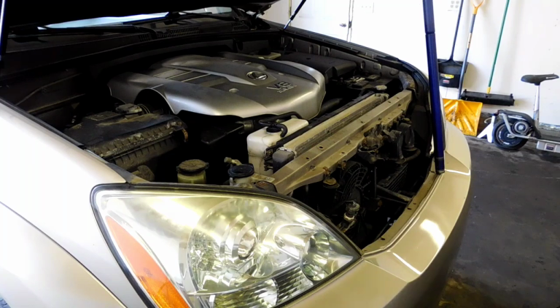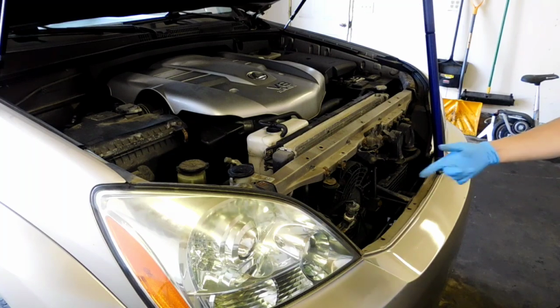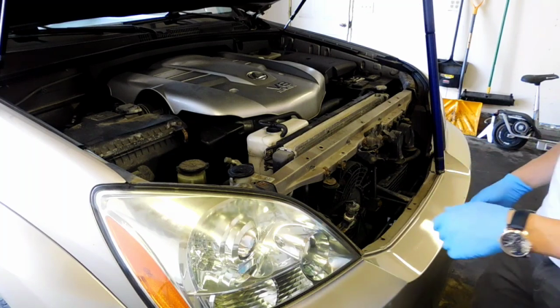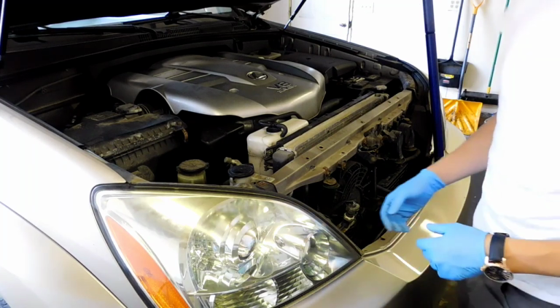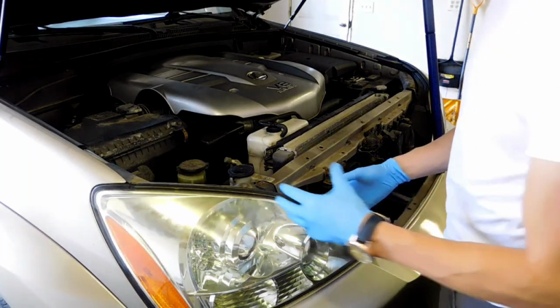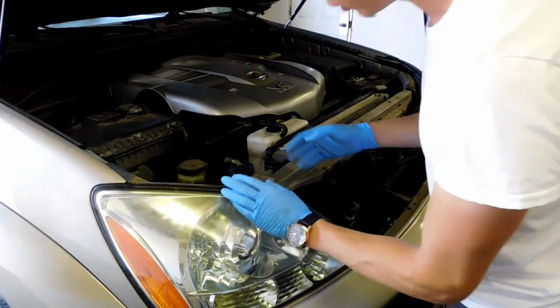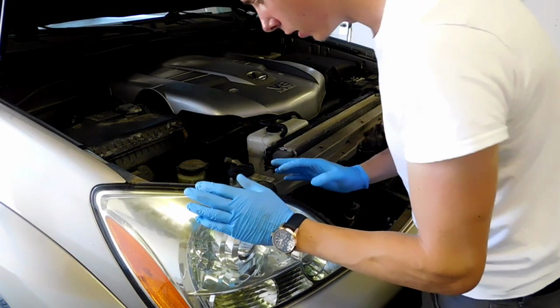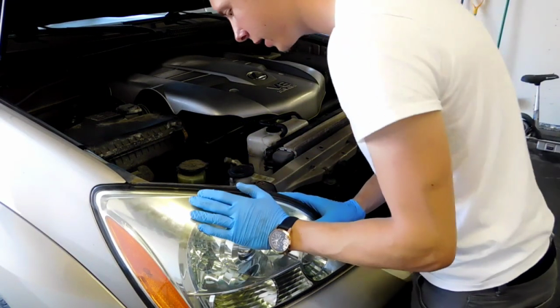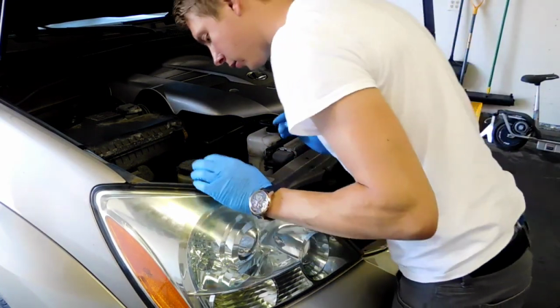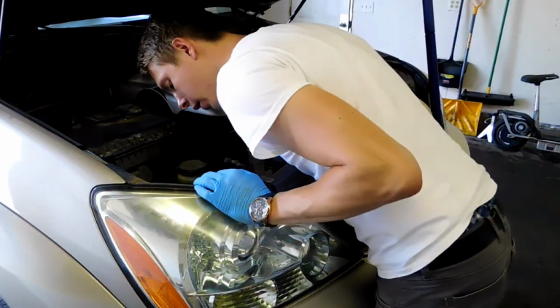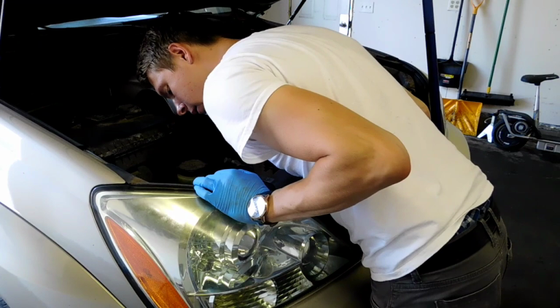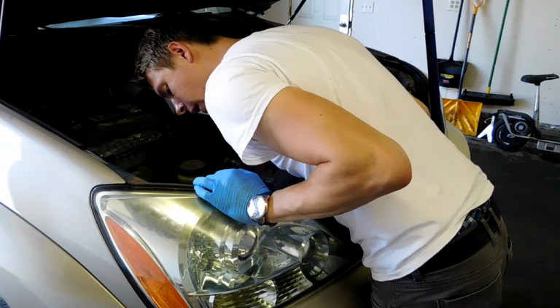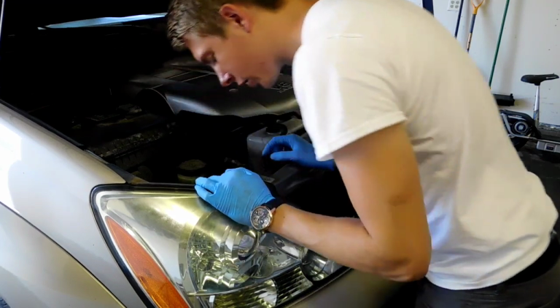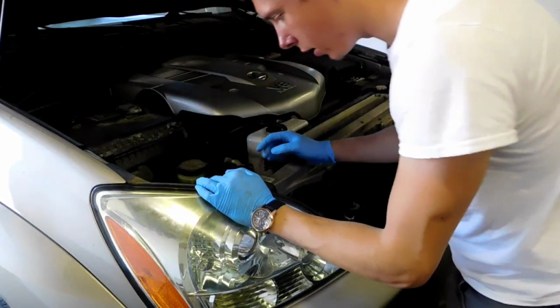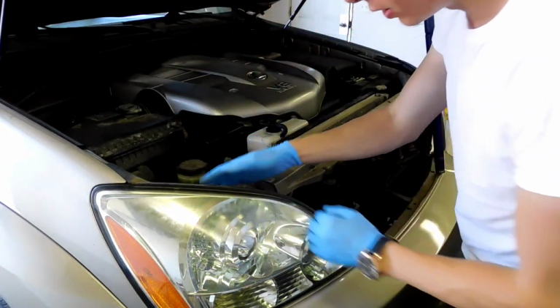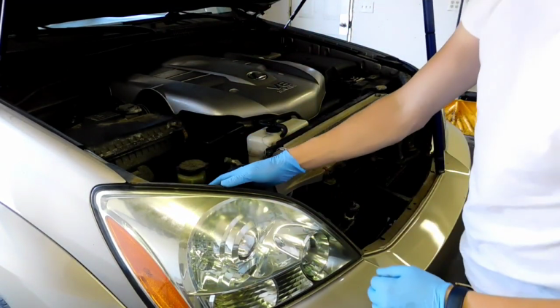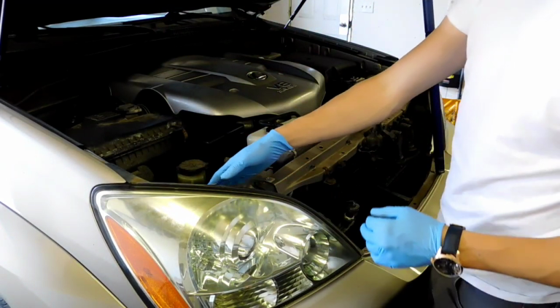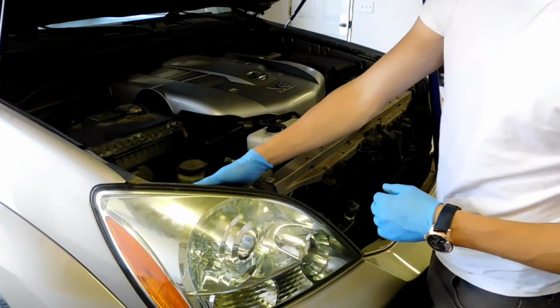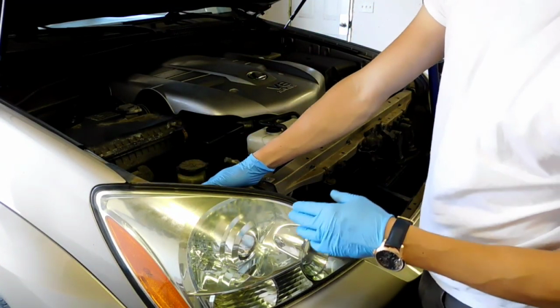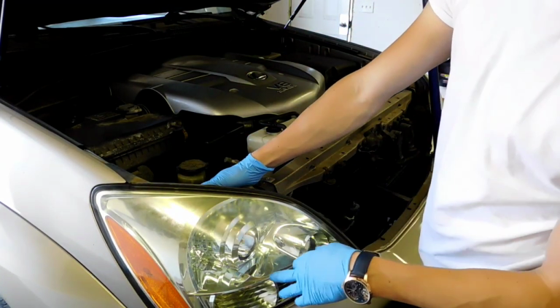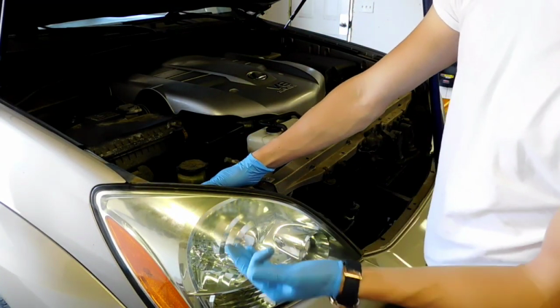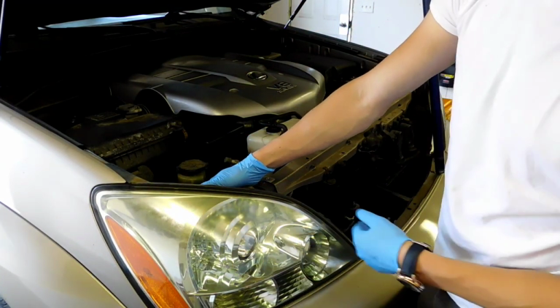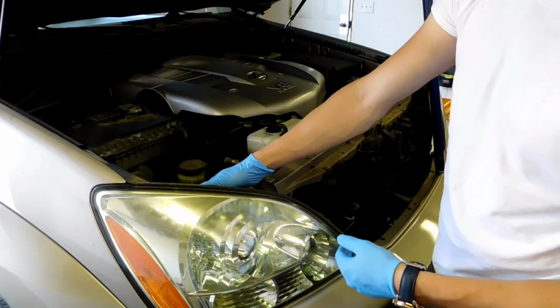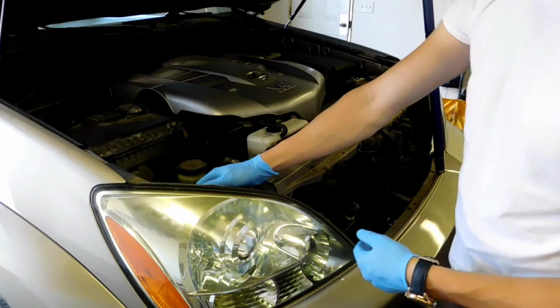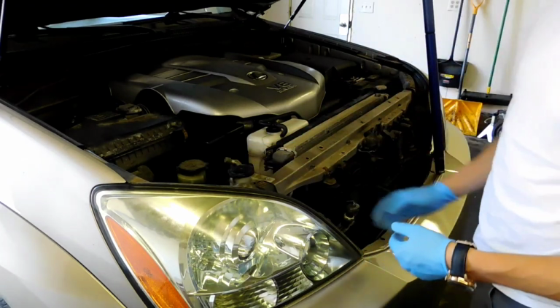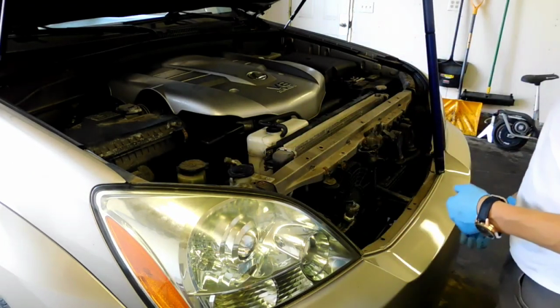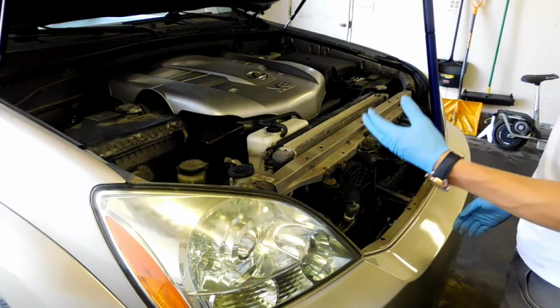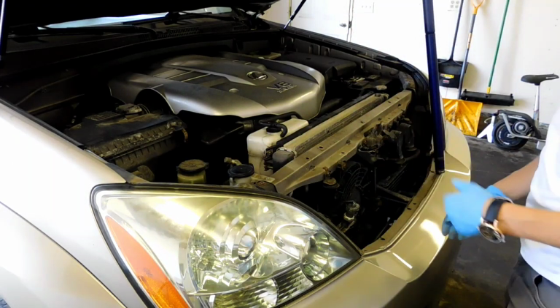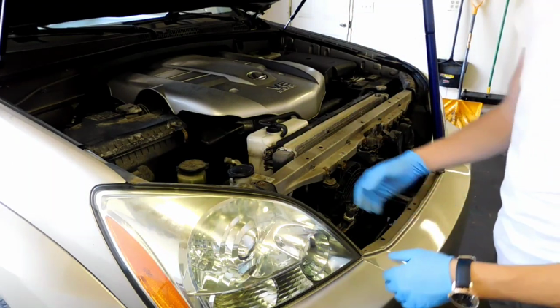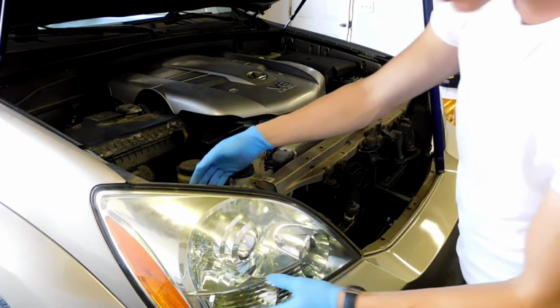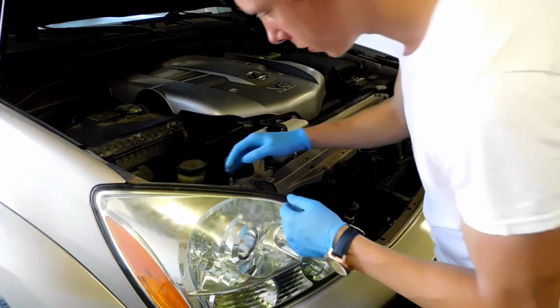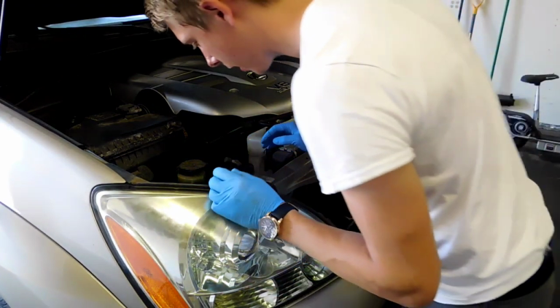Once you have taken out the clips, you have the most access to the headlight. Now I can actually see all the plug-ins. The first ones are going to be the high beam and low beam, and then the turn signal is also in there.